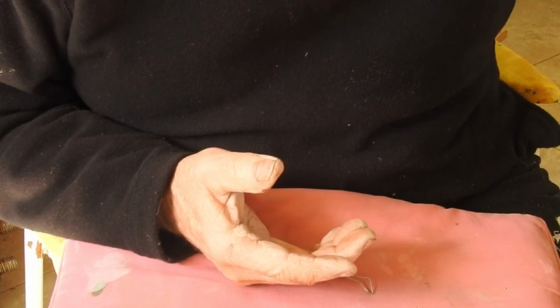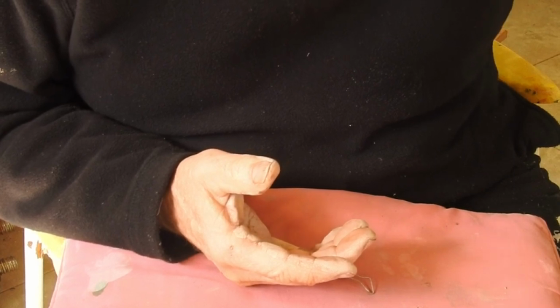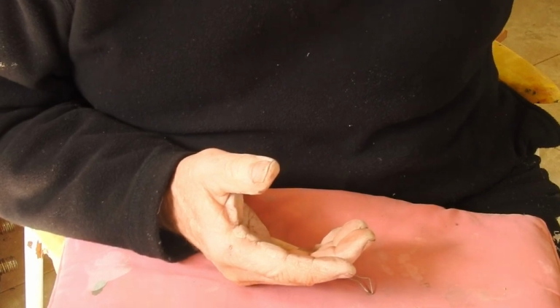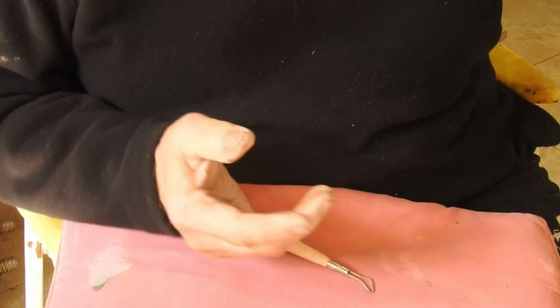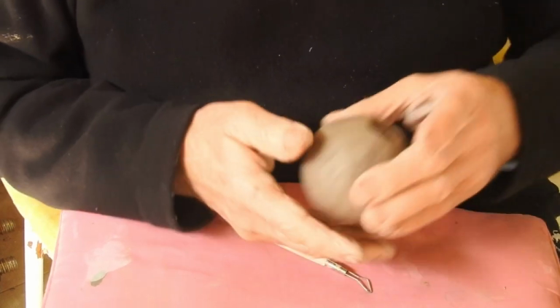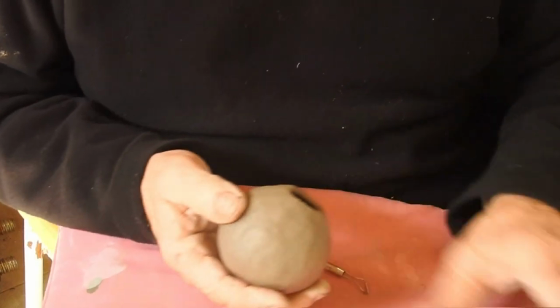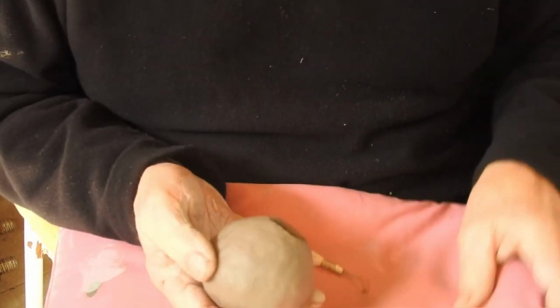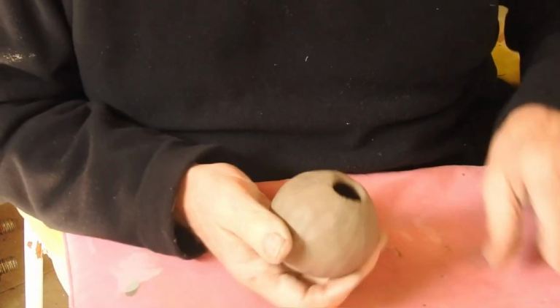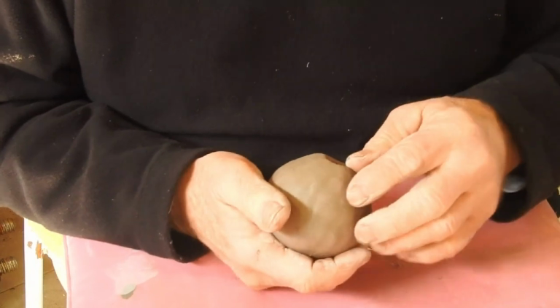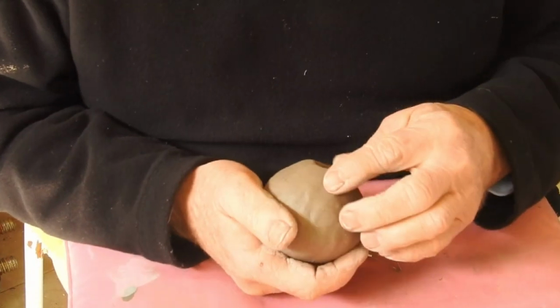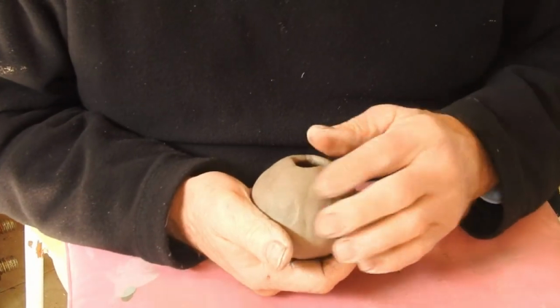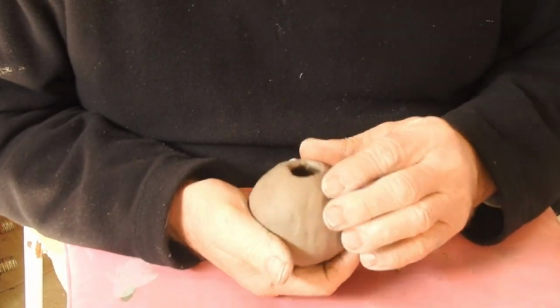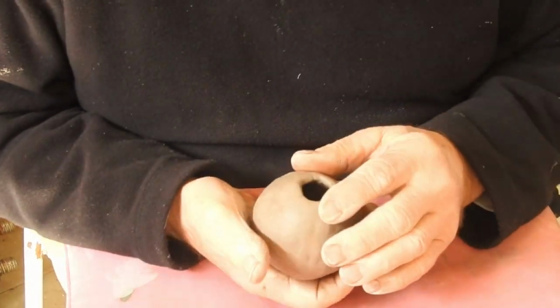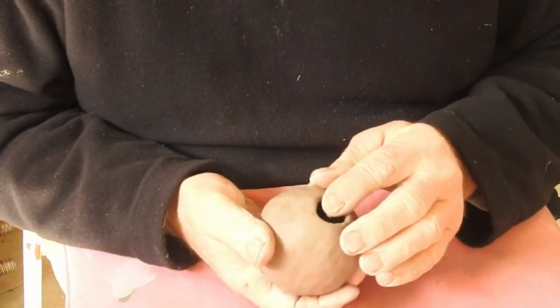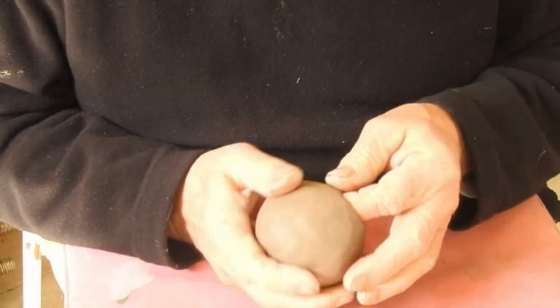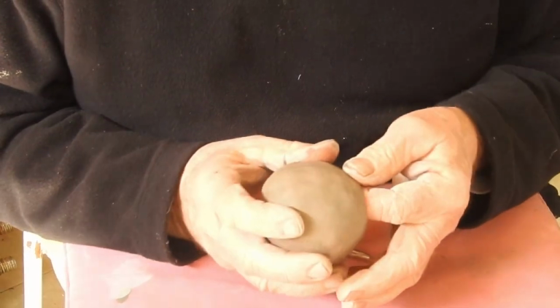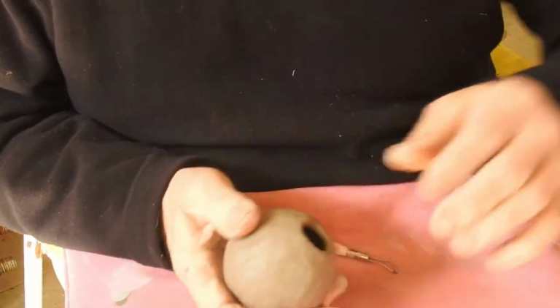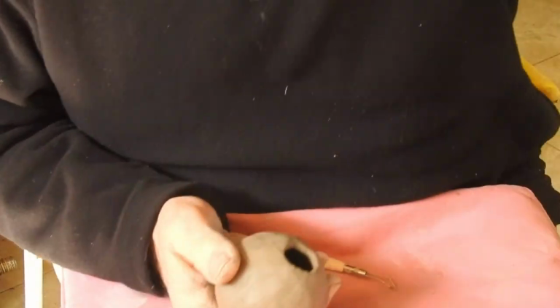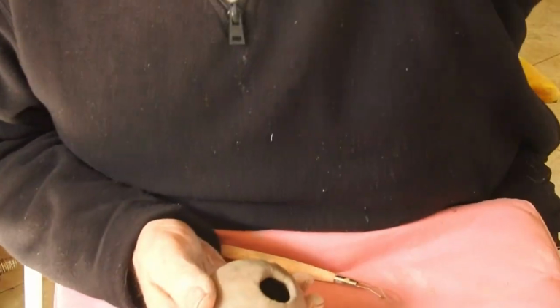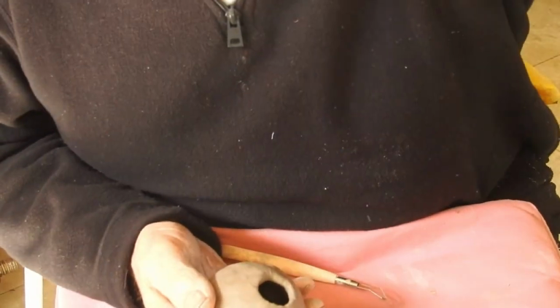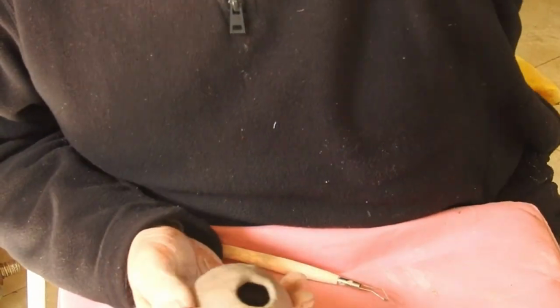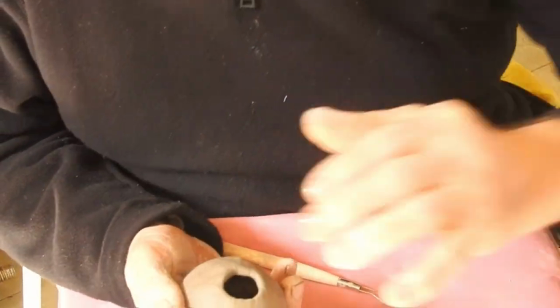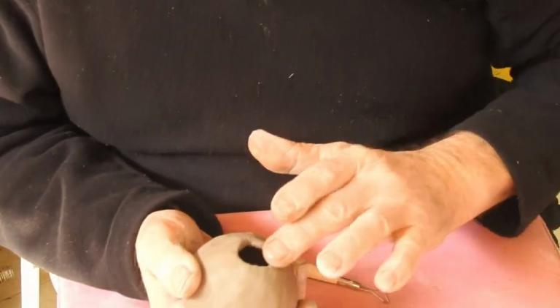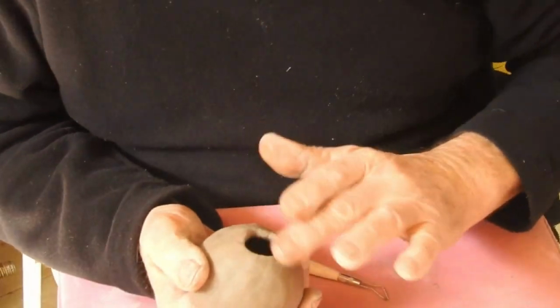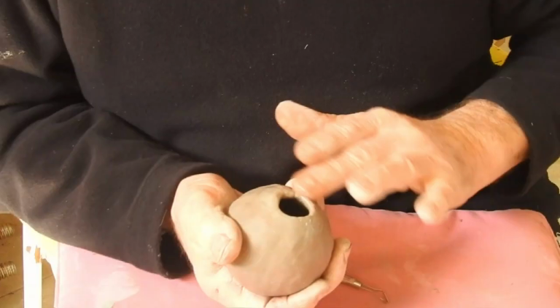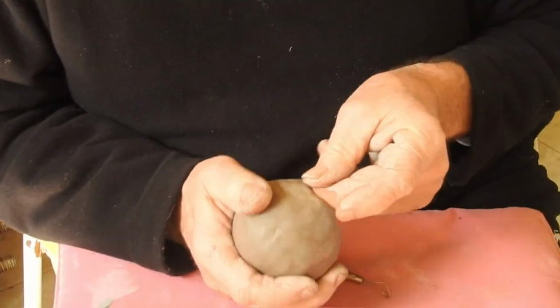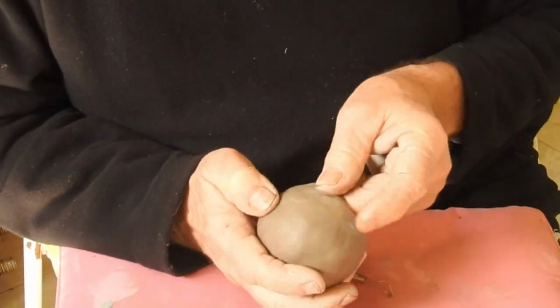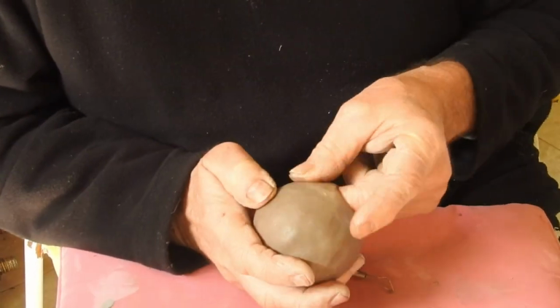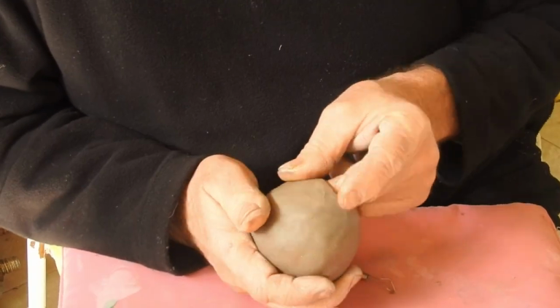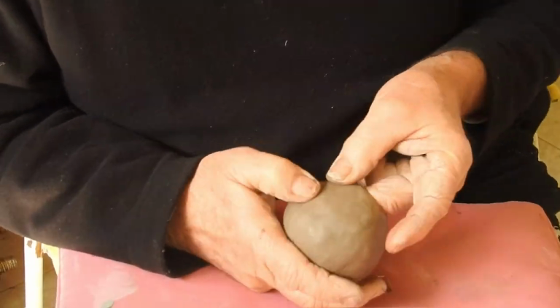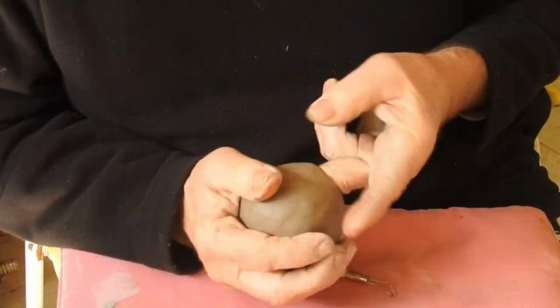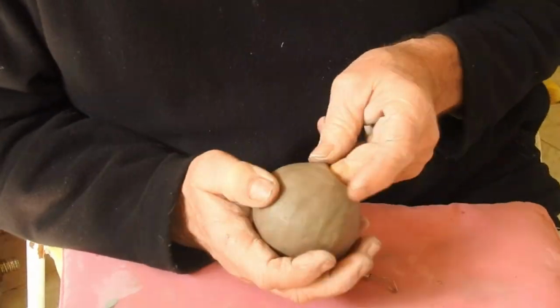Here's another piece which I've made with a fairly small opening. It's a little vase for one flower, with a little bit of smoothing there.